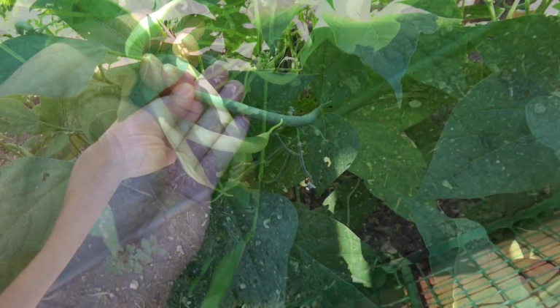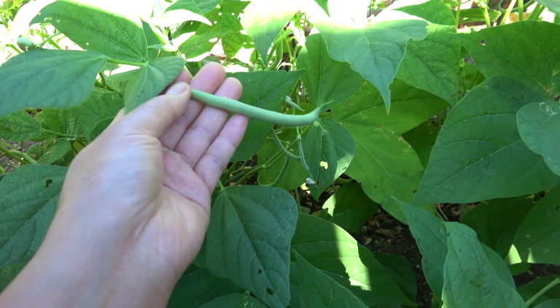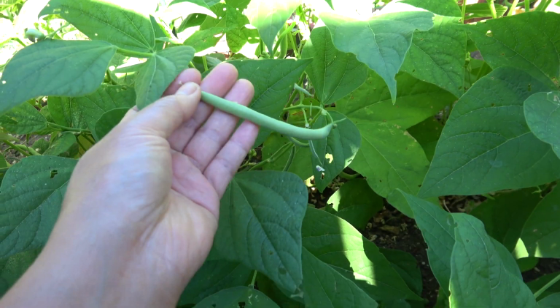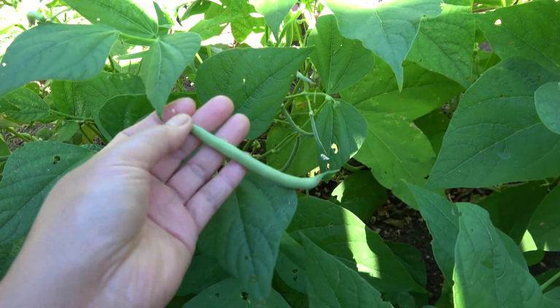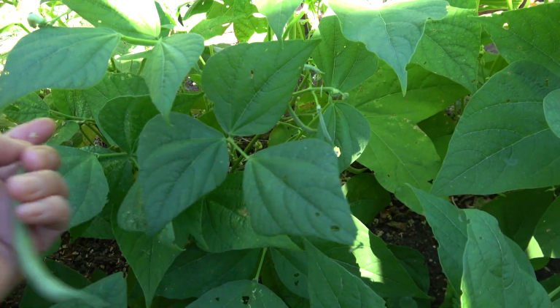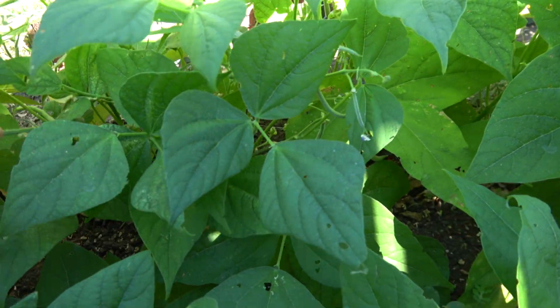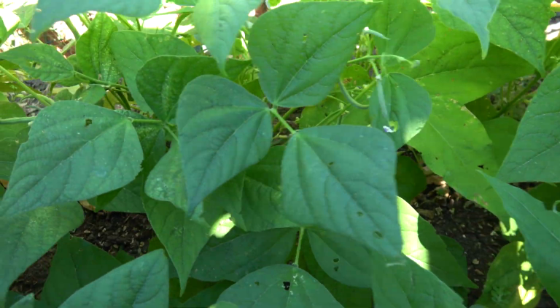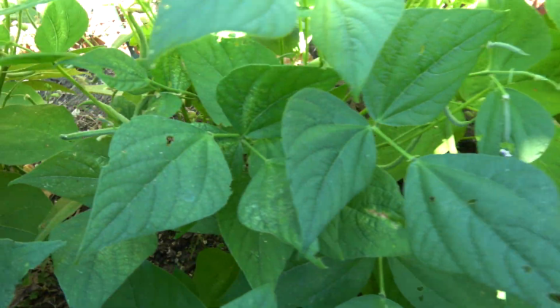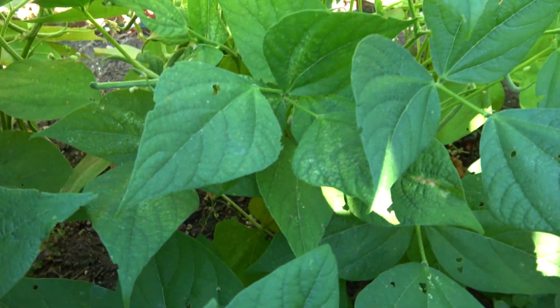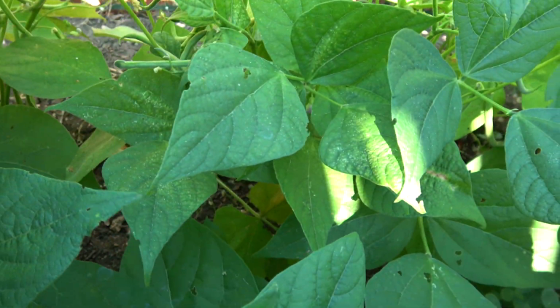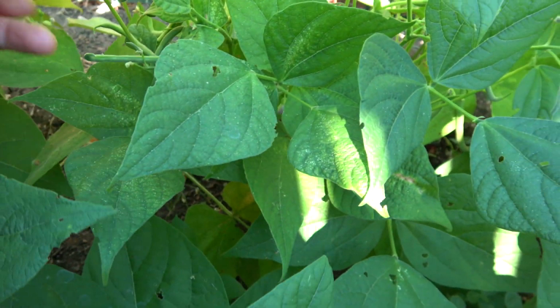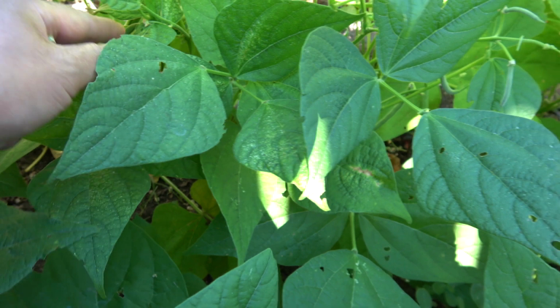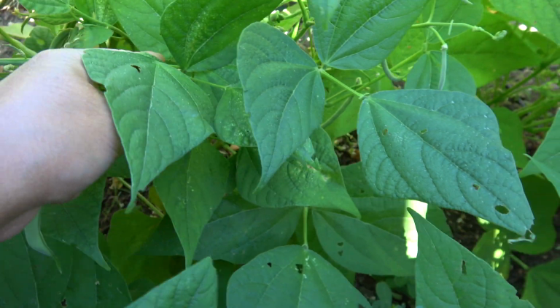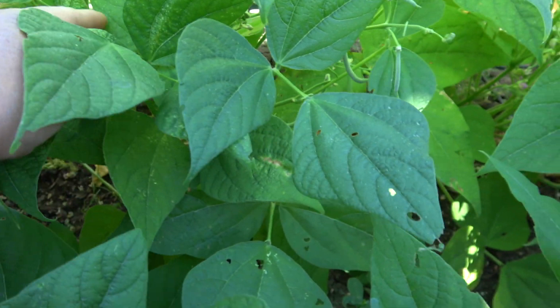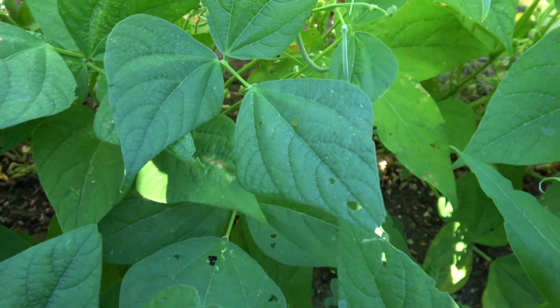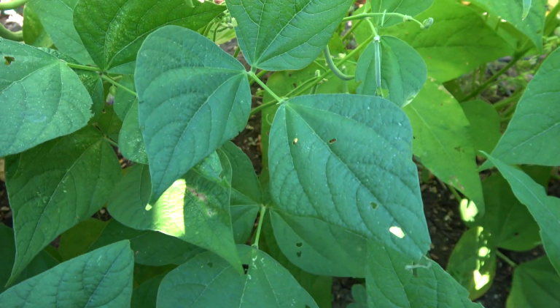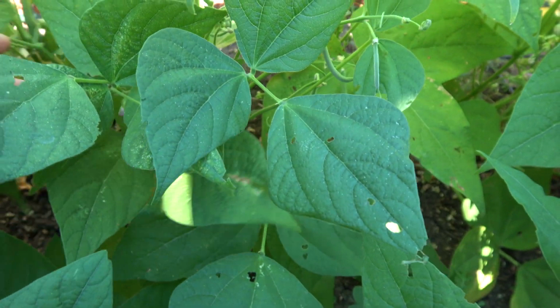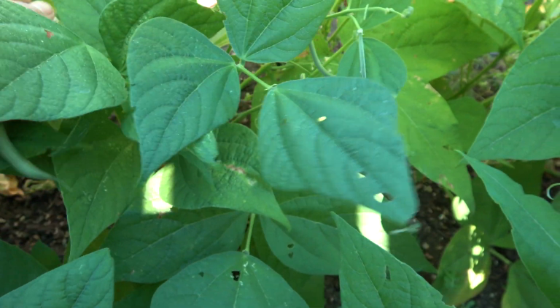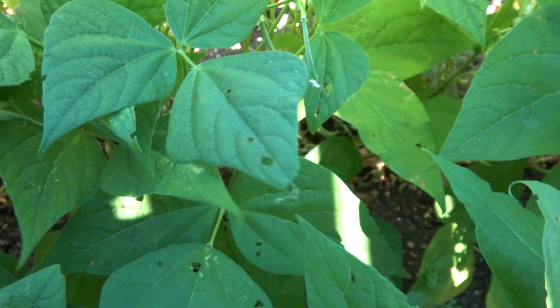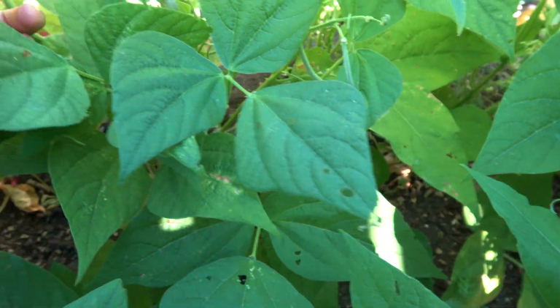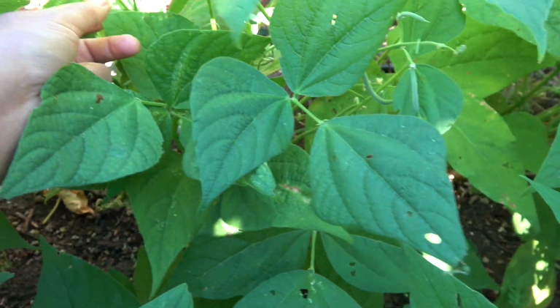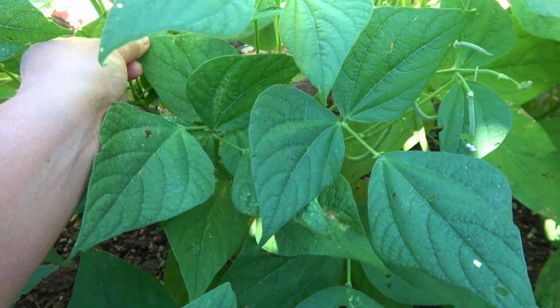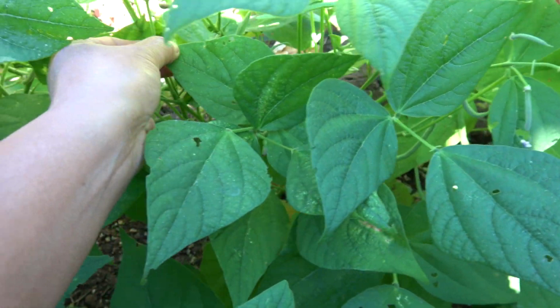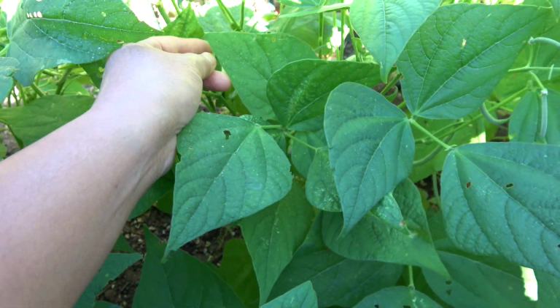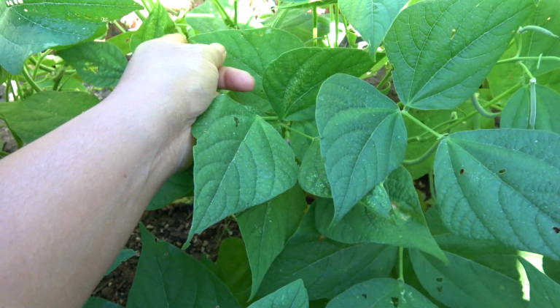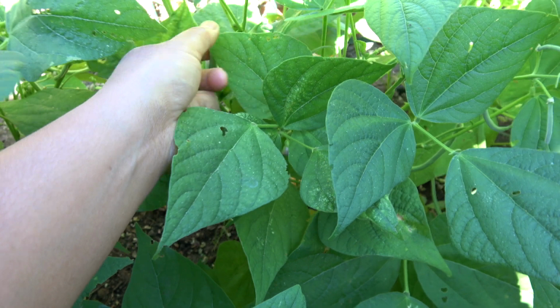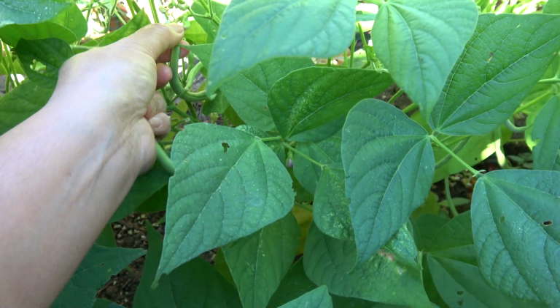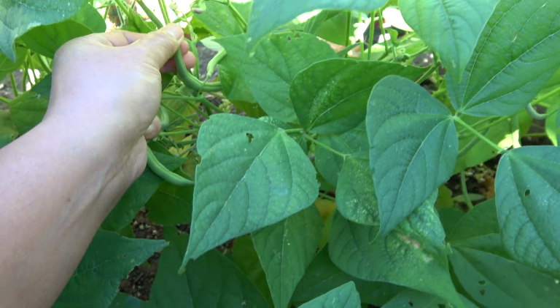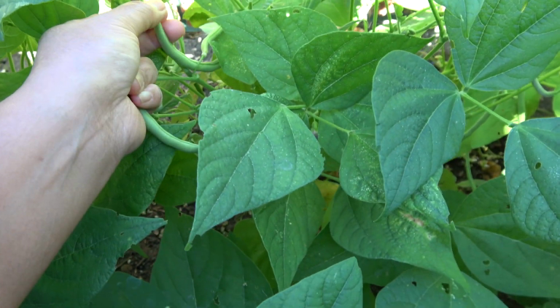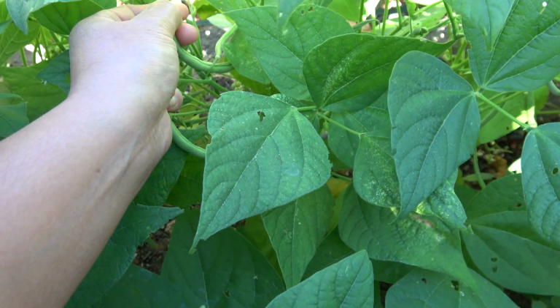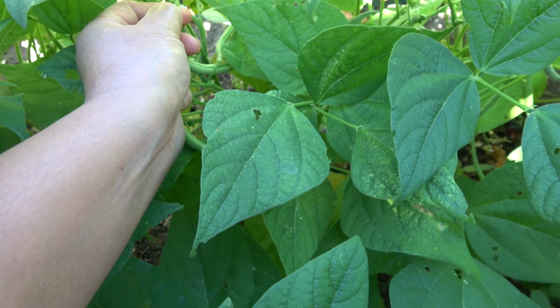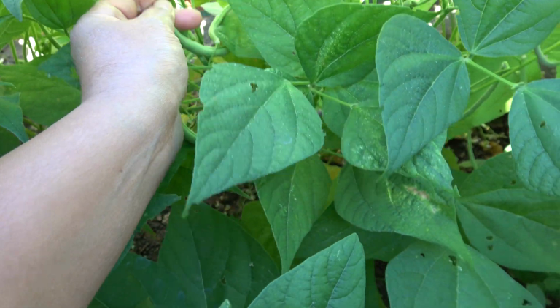For me, beans is the easiest vegetable to grow. Everybody can plant and grow beans. It is low maintenance and shortest time to wait.